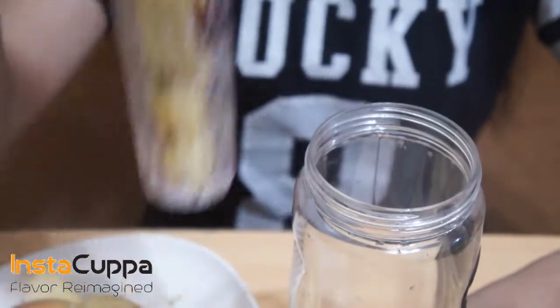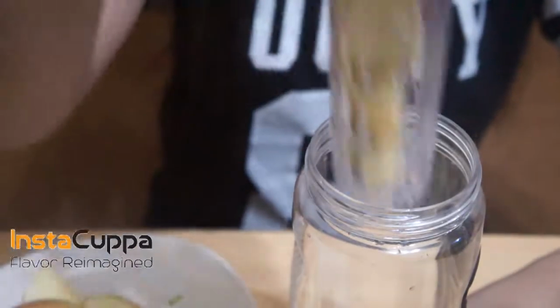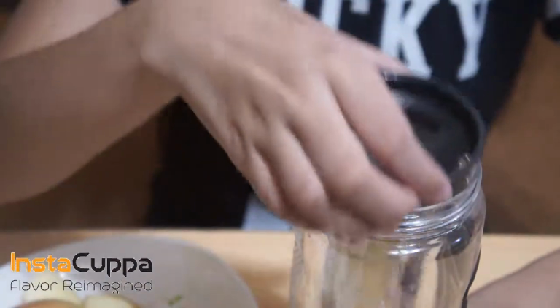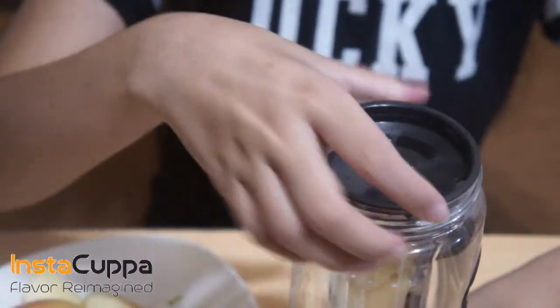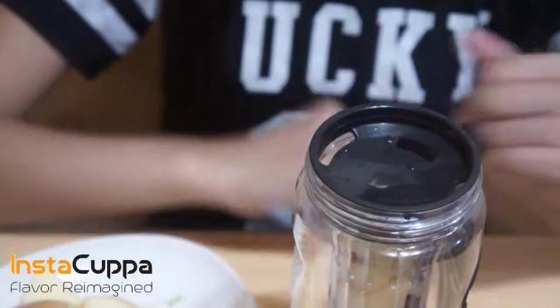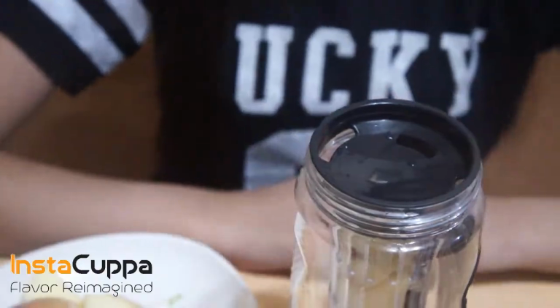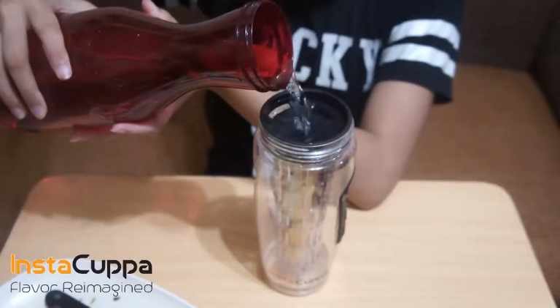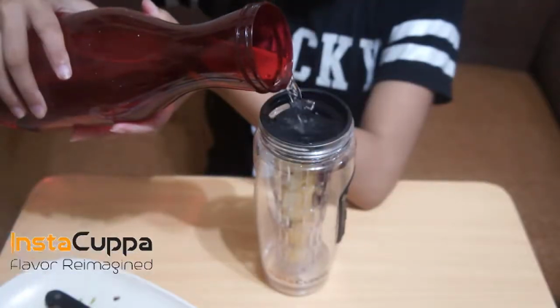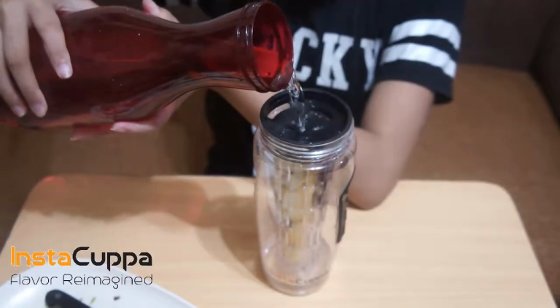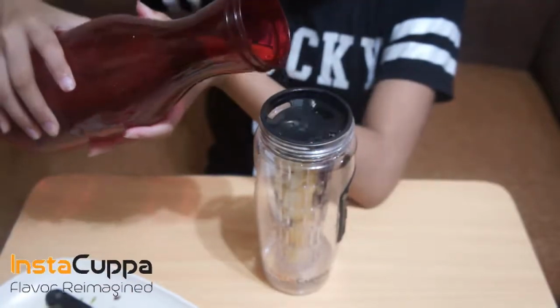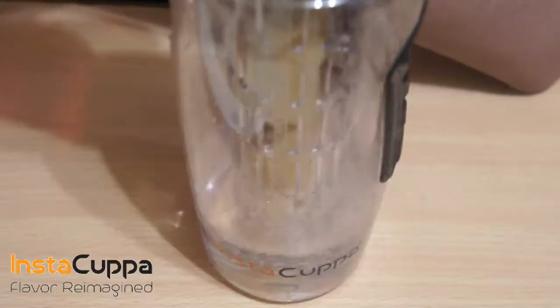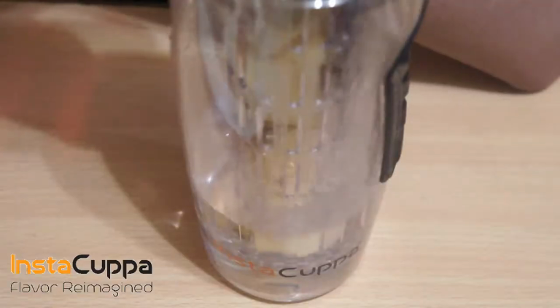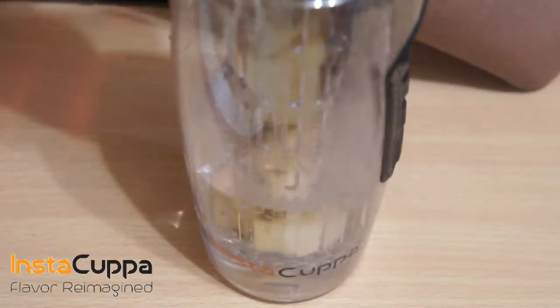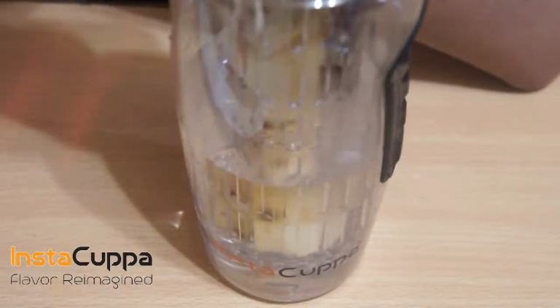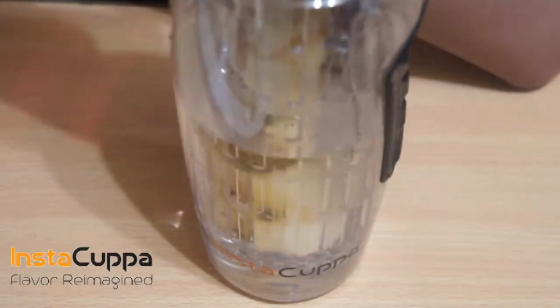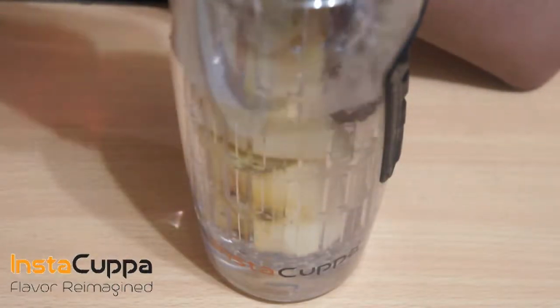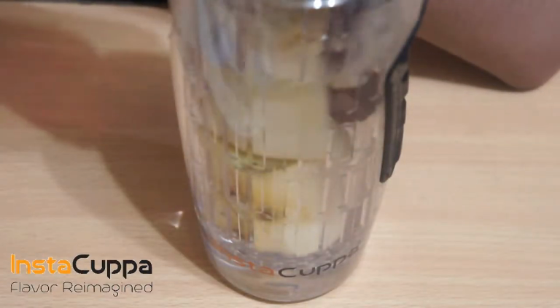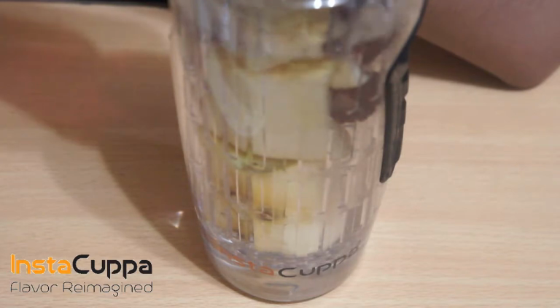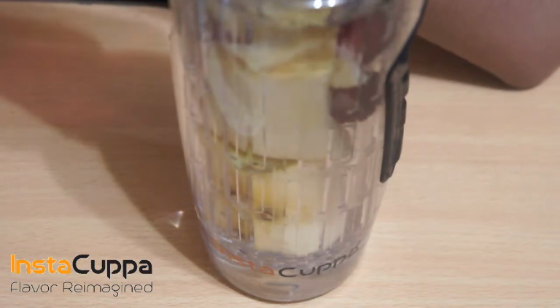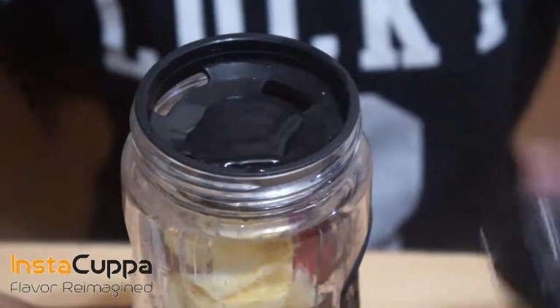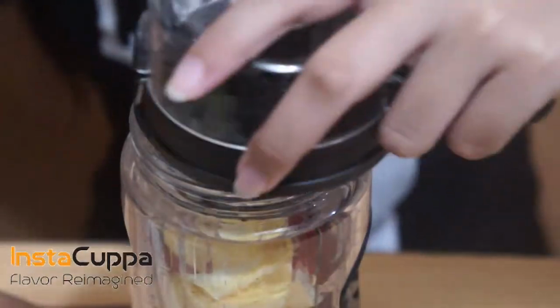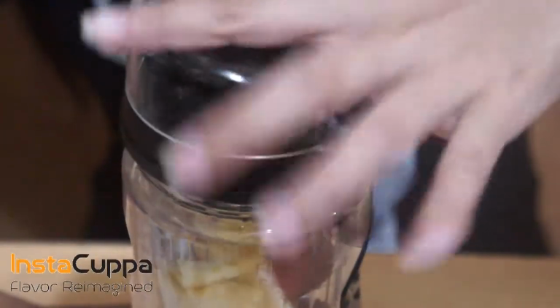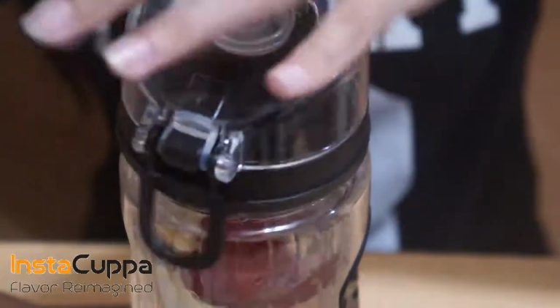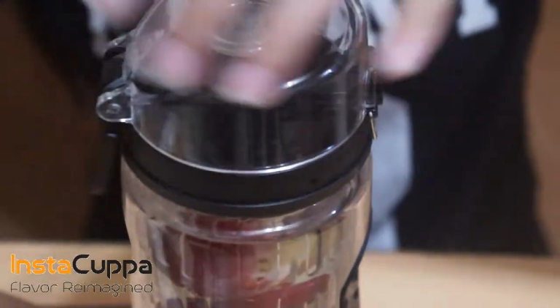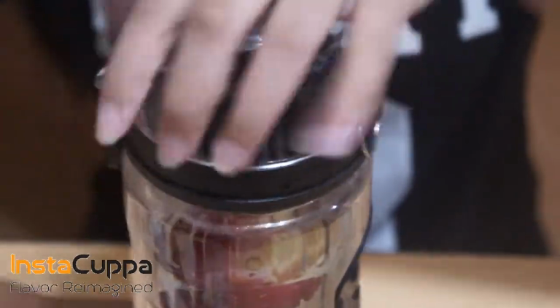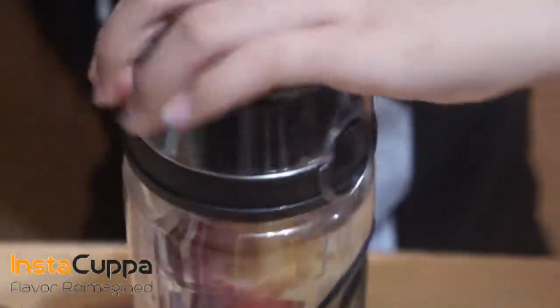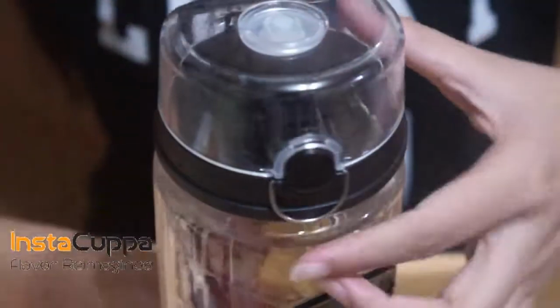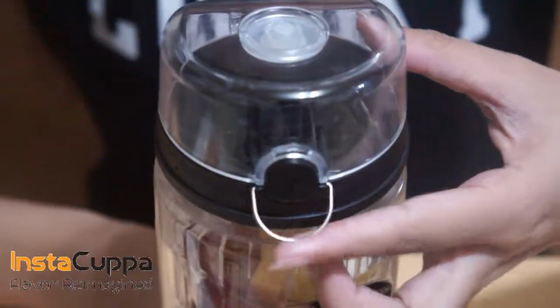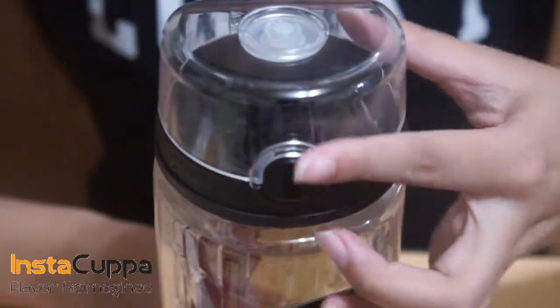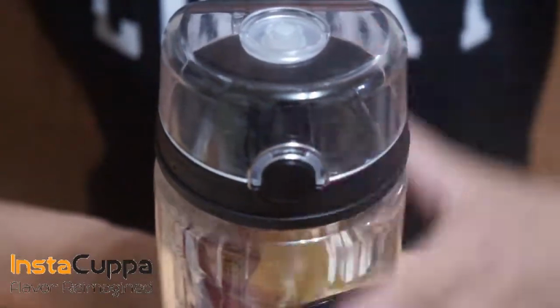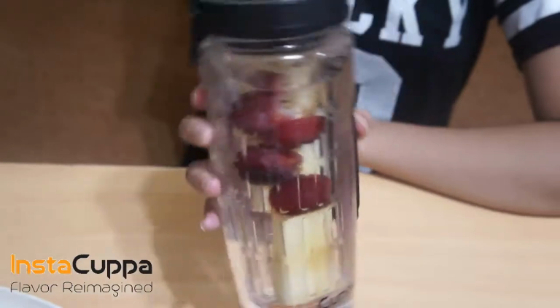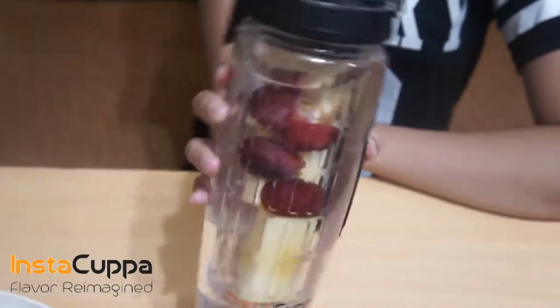Put the infuser rod back in the bottle. Add some cold water. Infuse for a few hours. Enjoy your grapes and apple infused water detox drink.